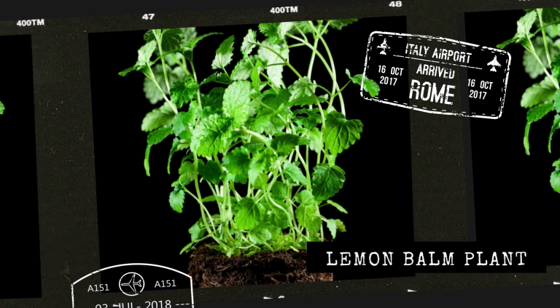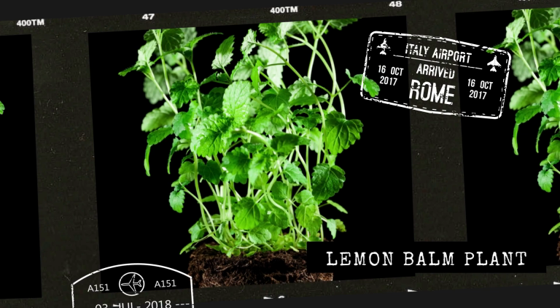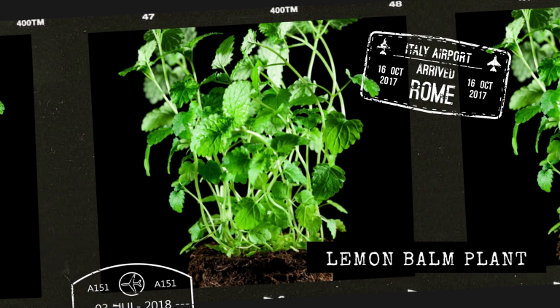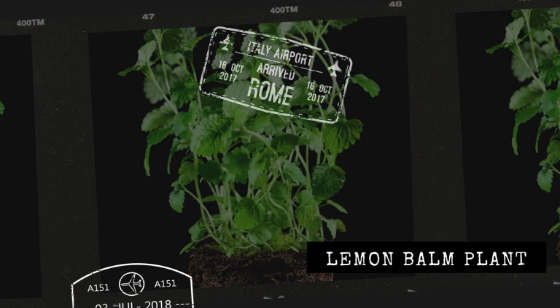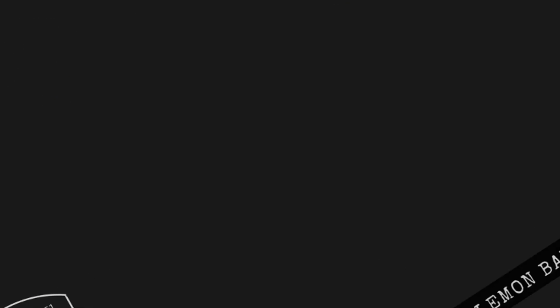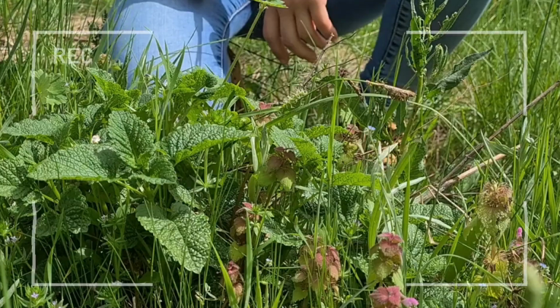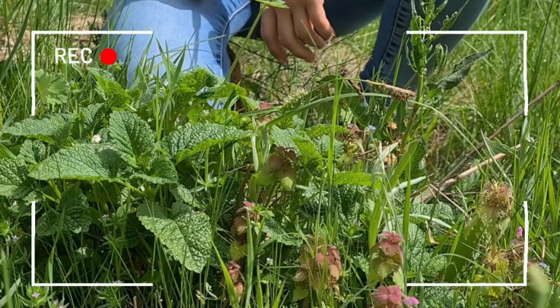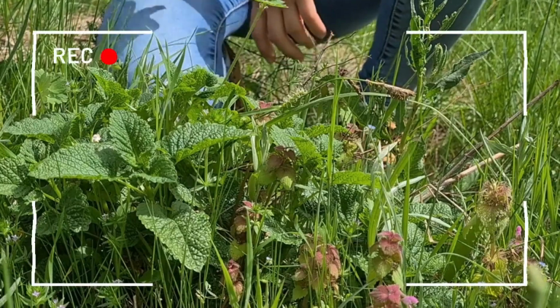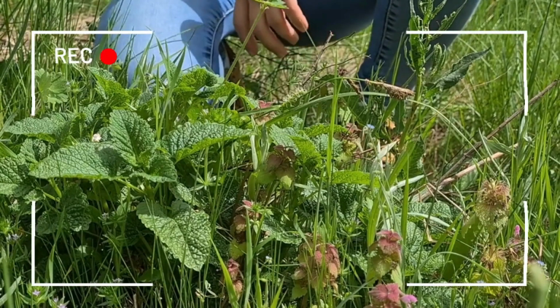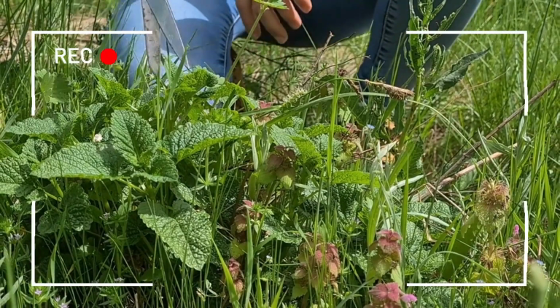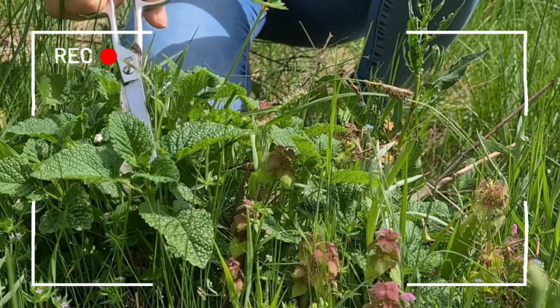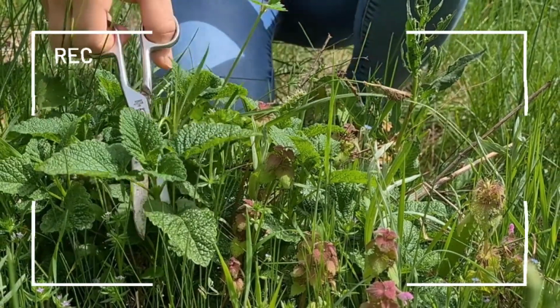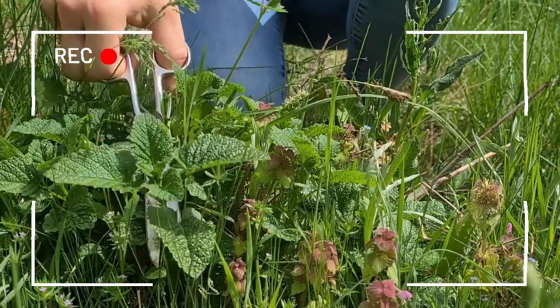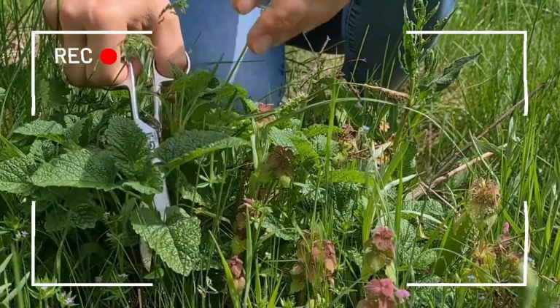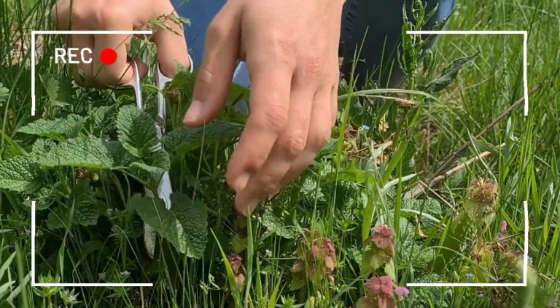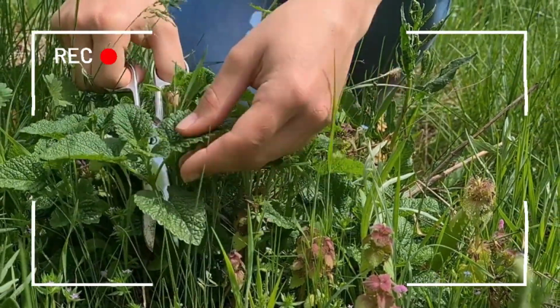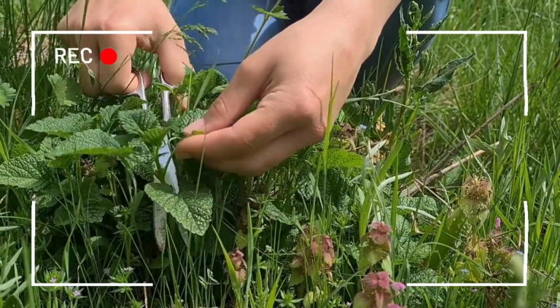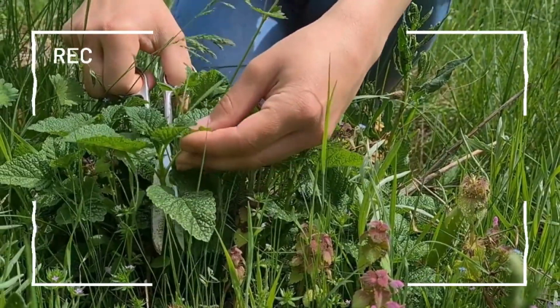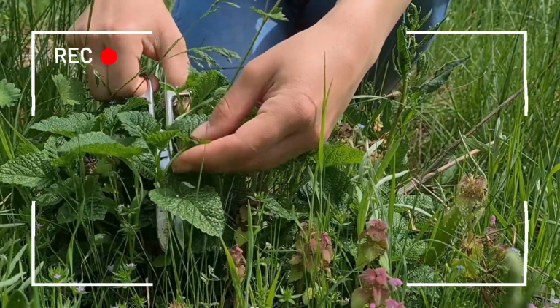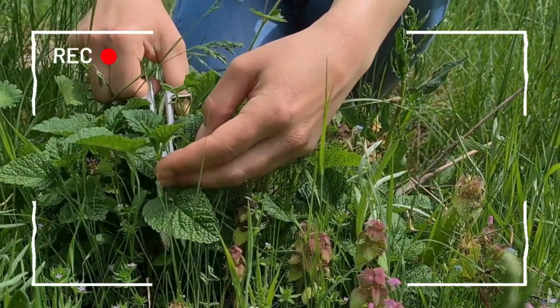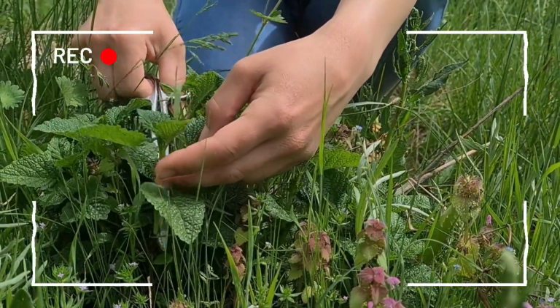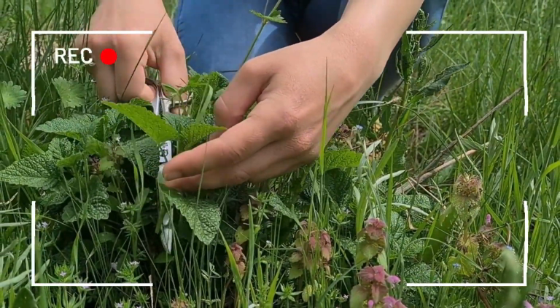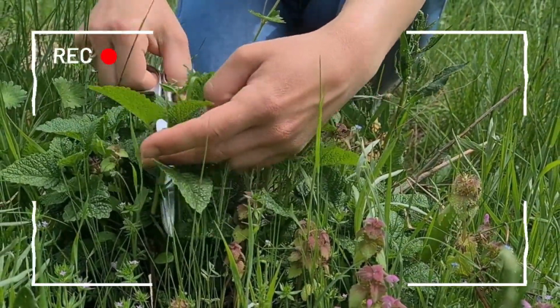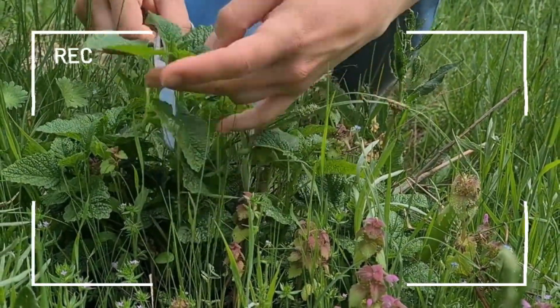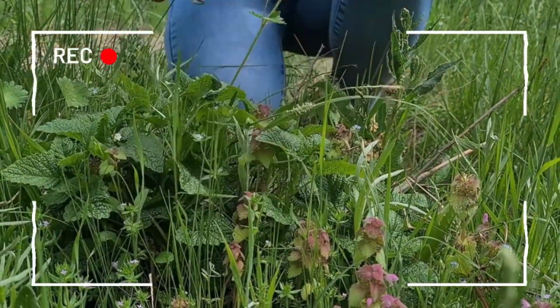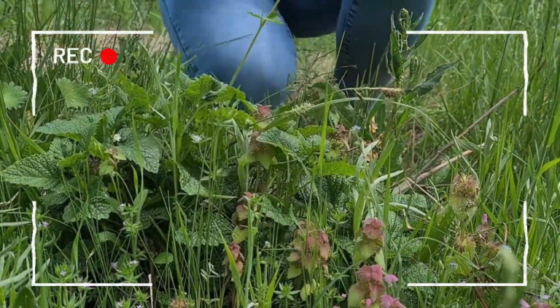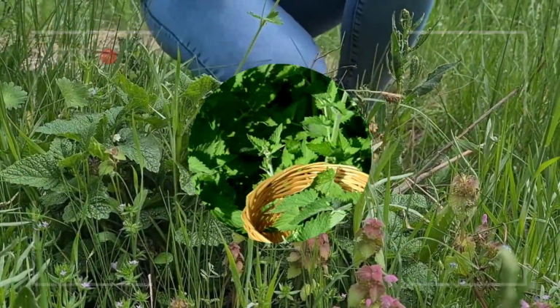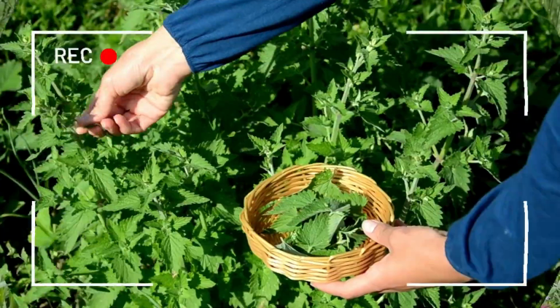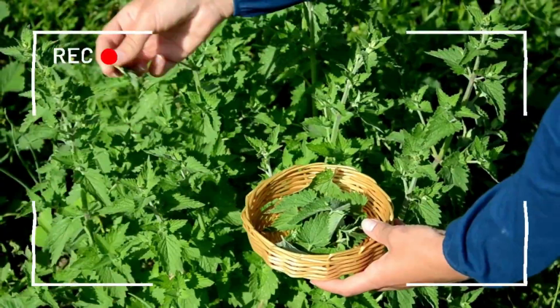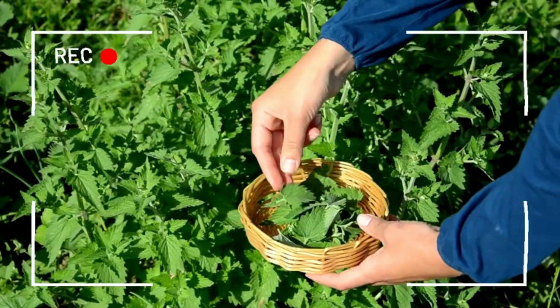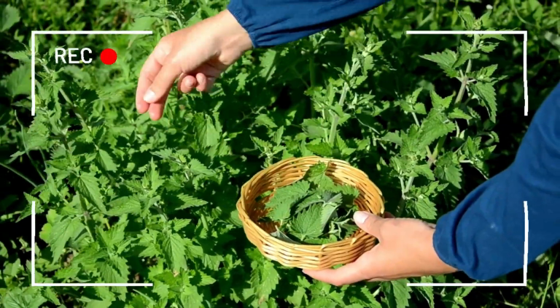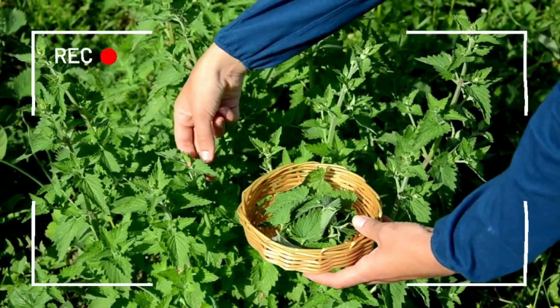Number four: the lemon balm plant. This herb has antiviral properties that can help fight off cold and flu. It's also high in antioxidants, which can boost your immune system.